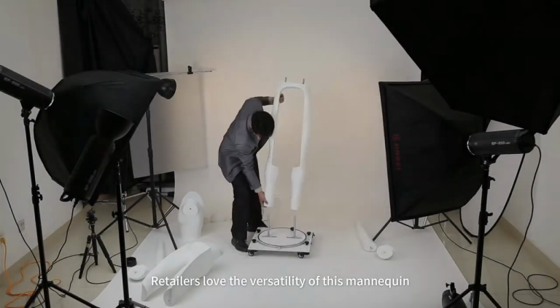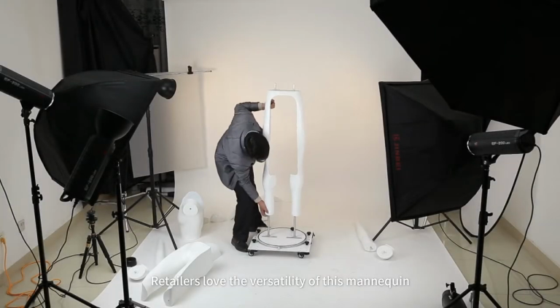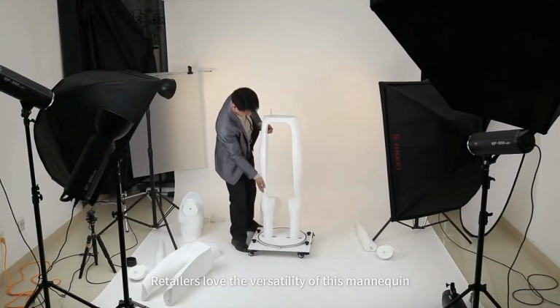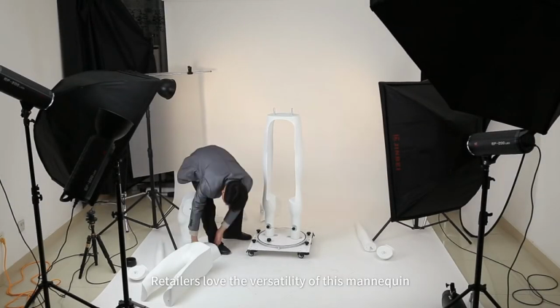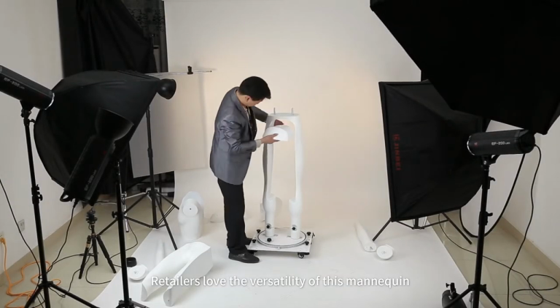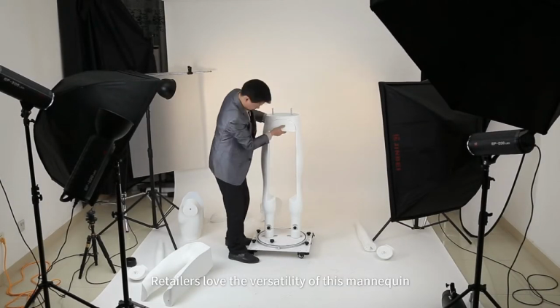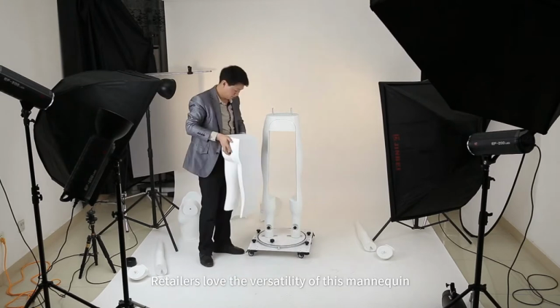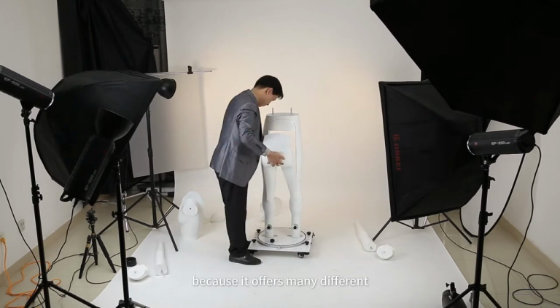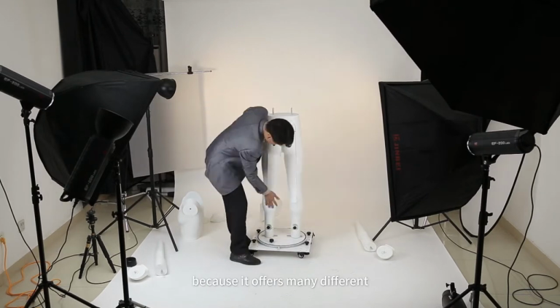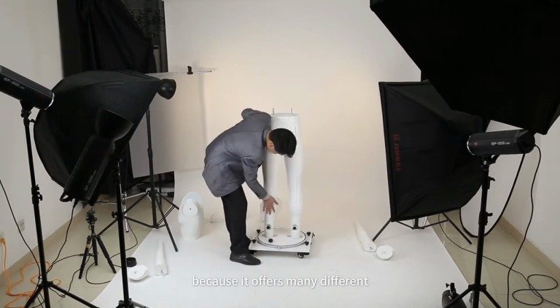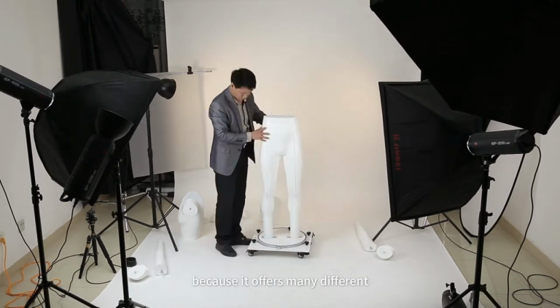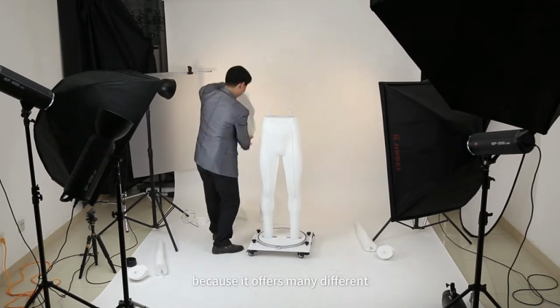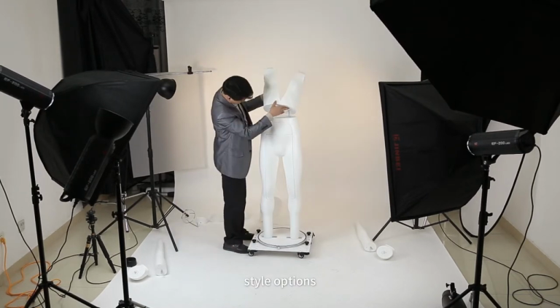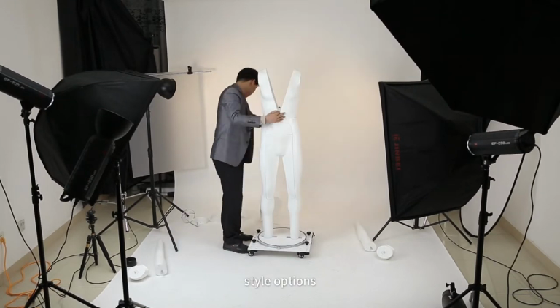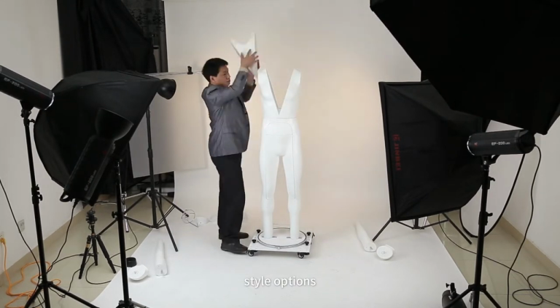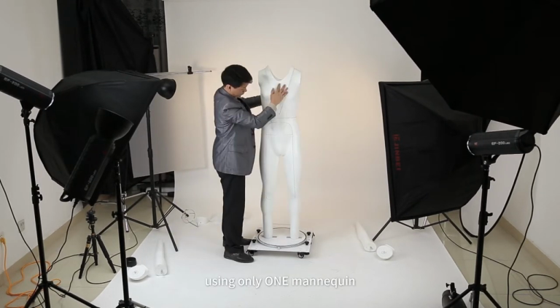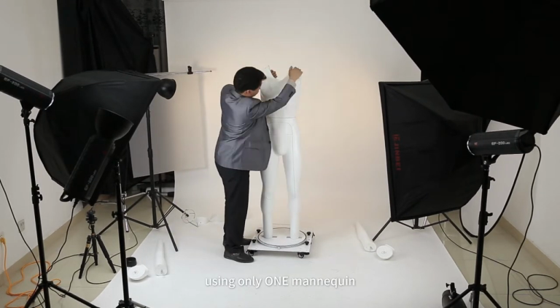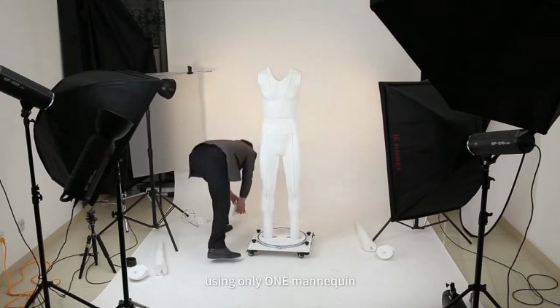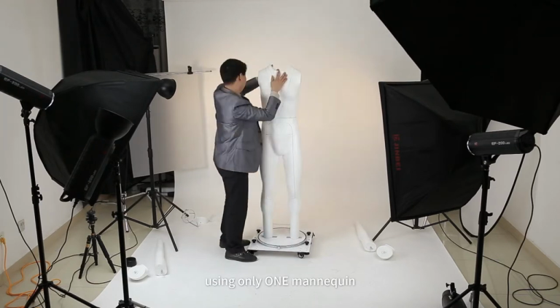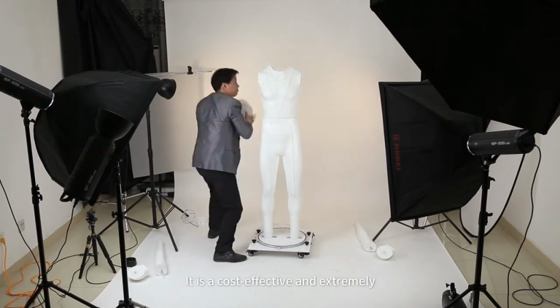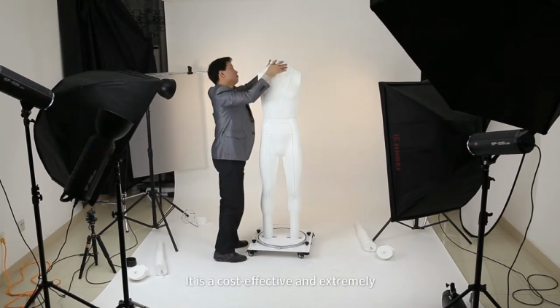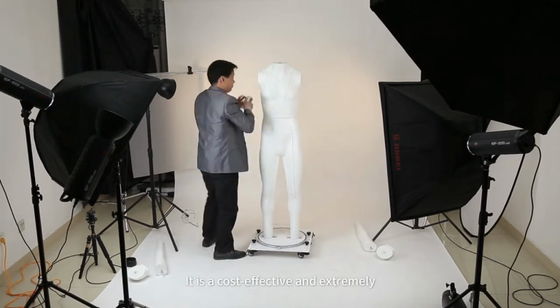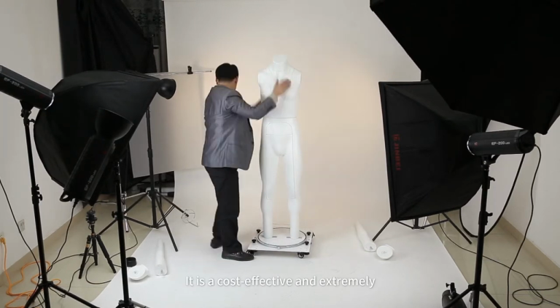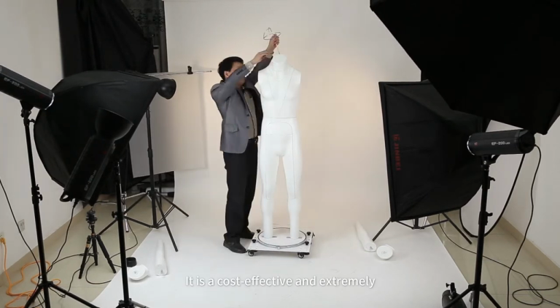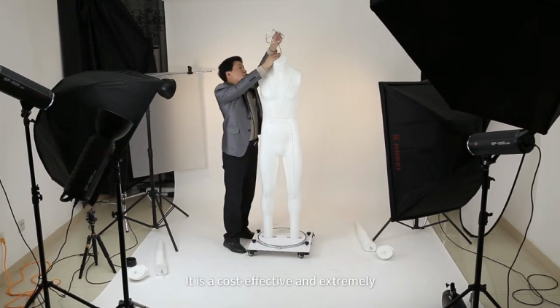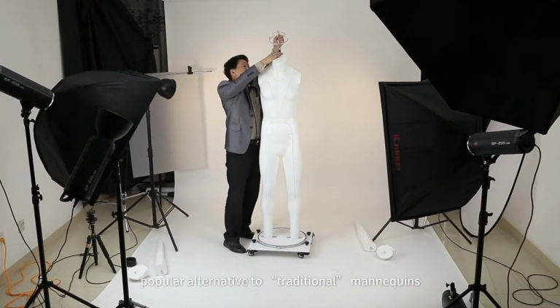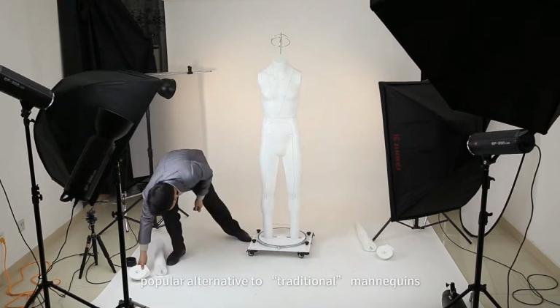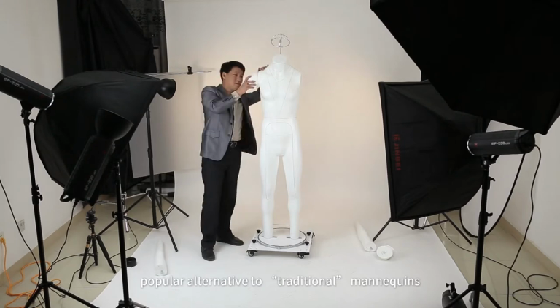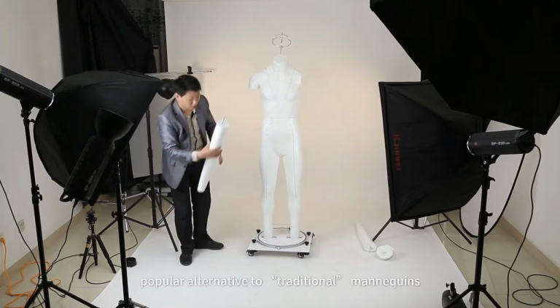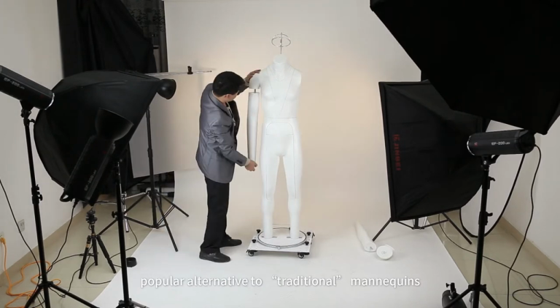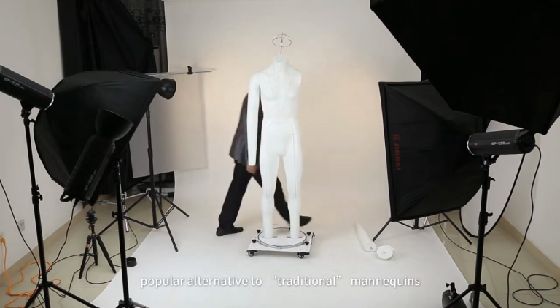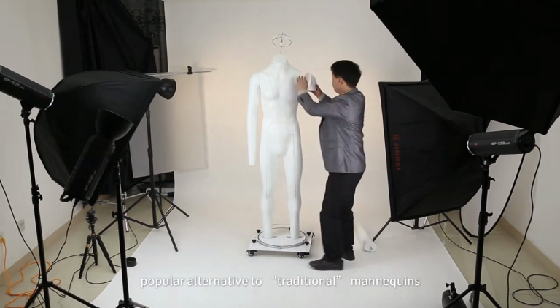Retailers love the versatility of this mannequin because it offers many different style options using only one mannequin. It is a cost-effective and extremely popular alternative to traditional mannequins.